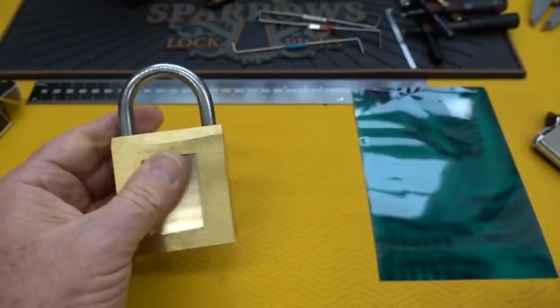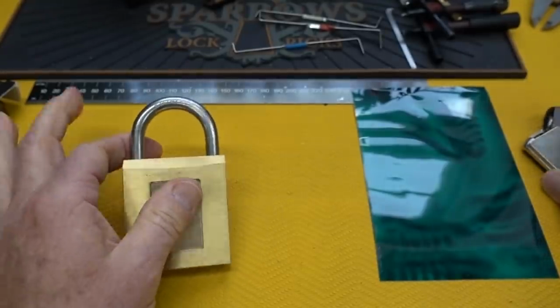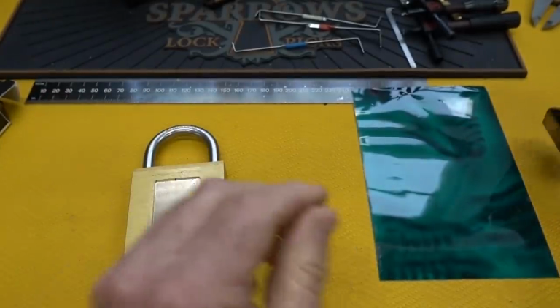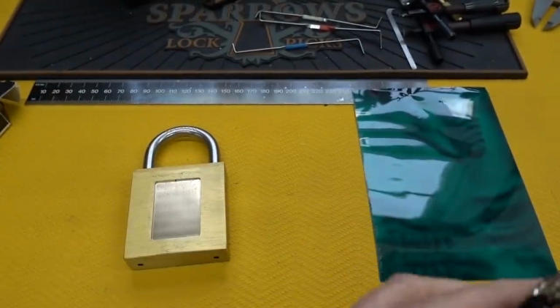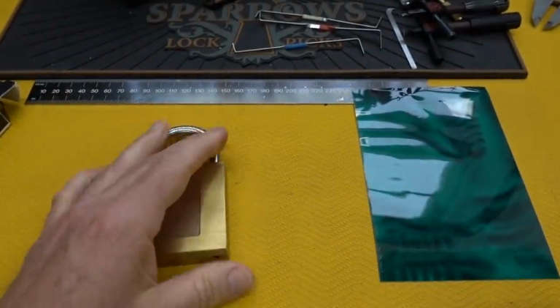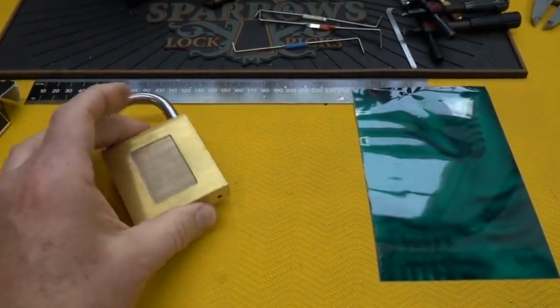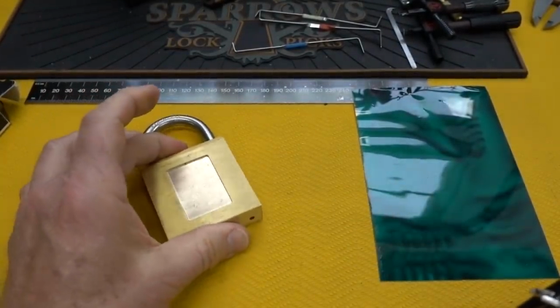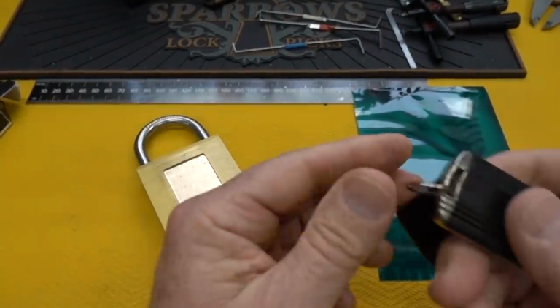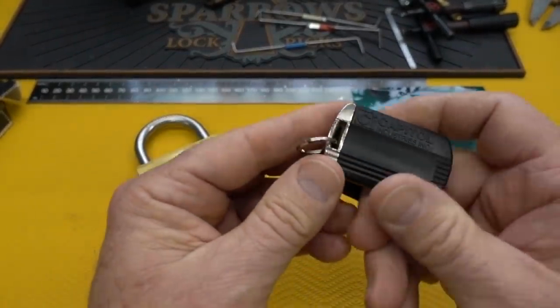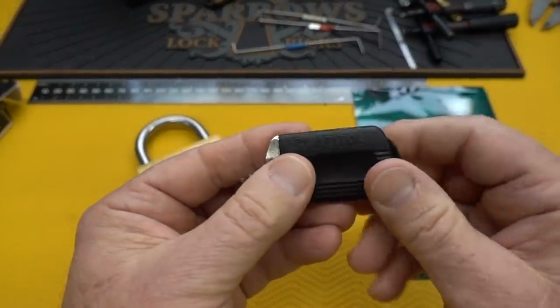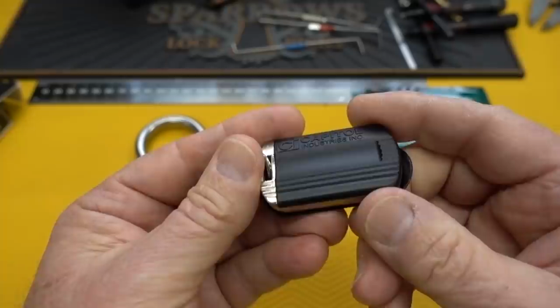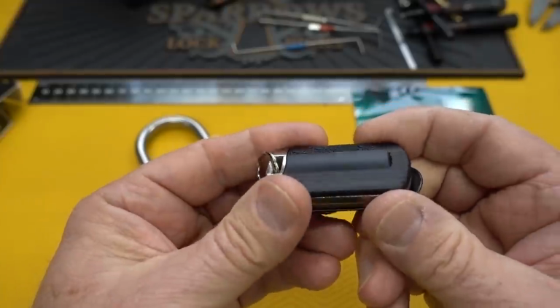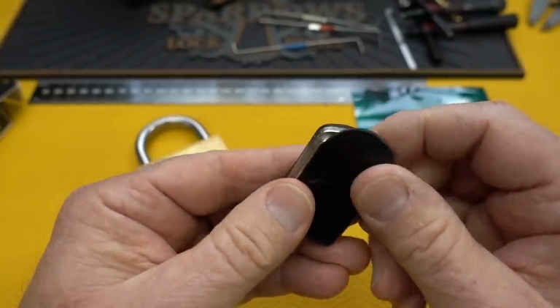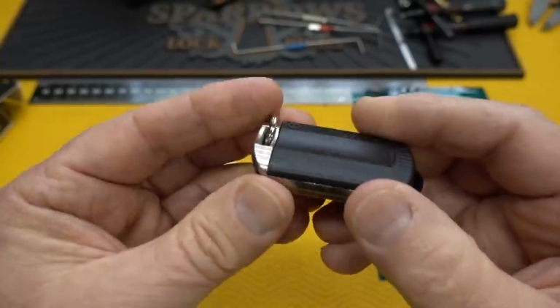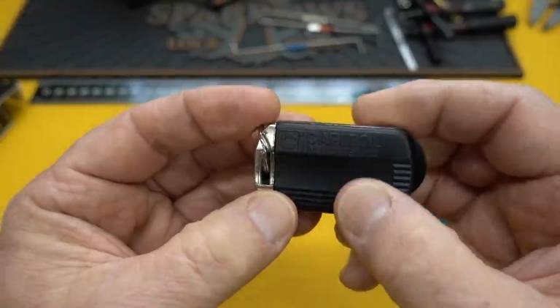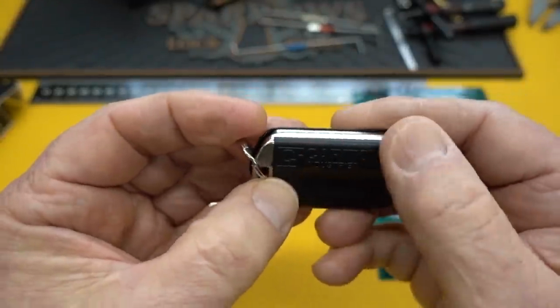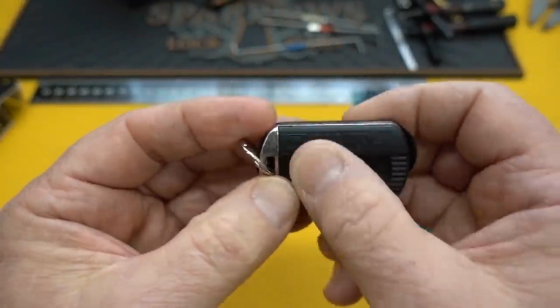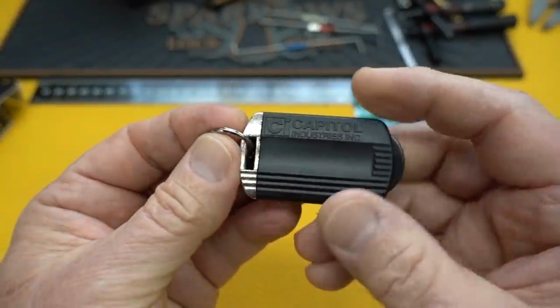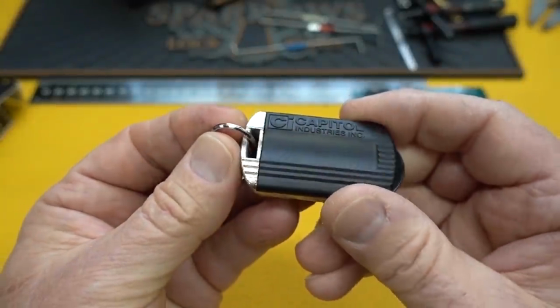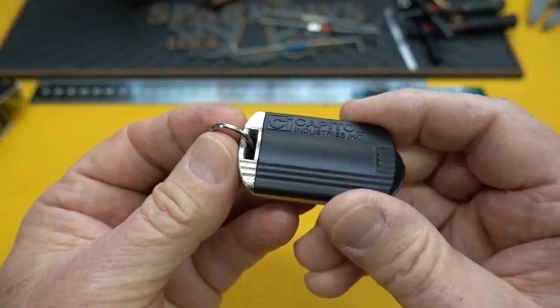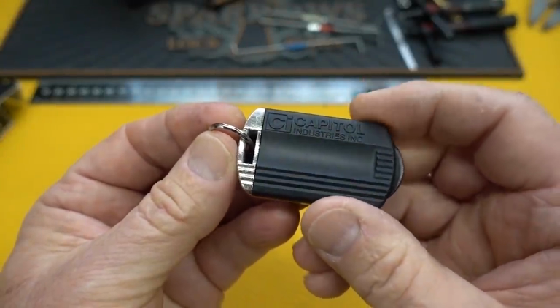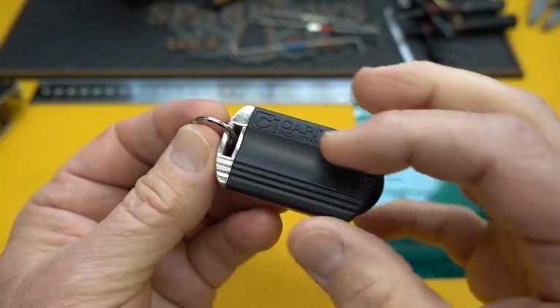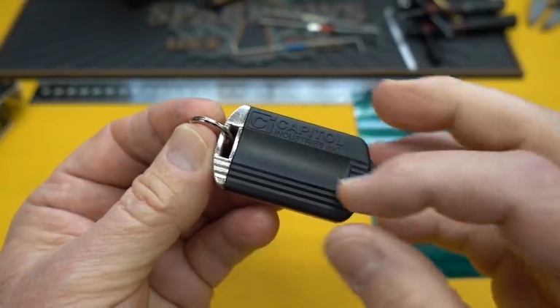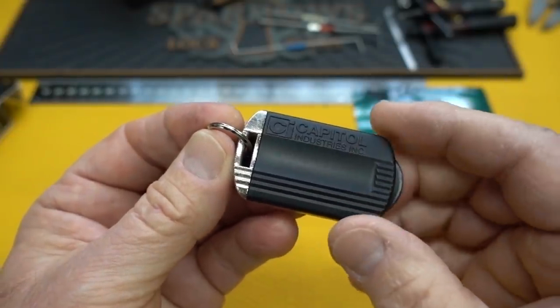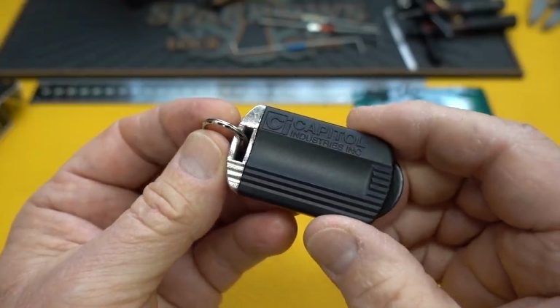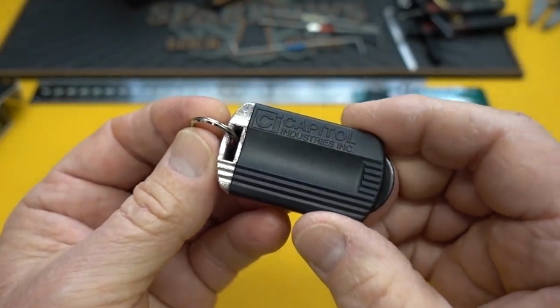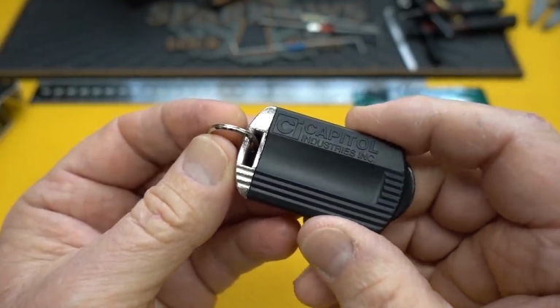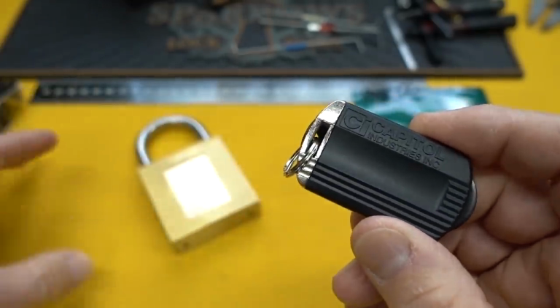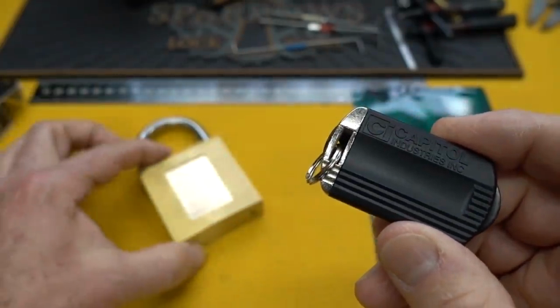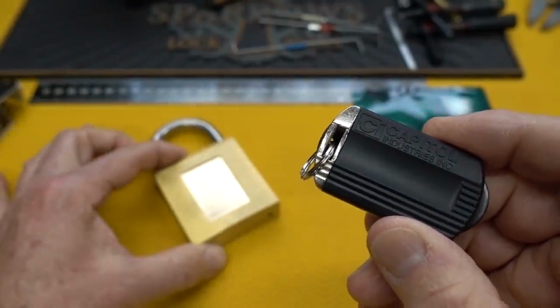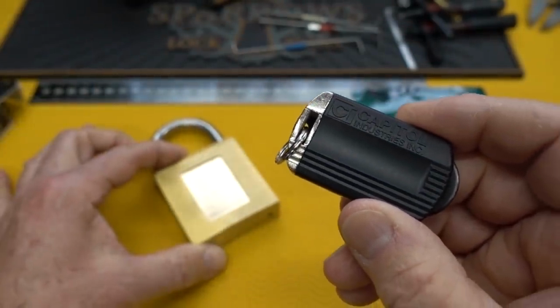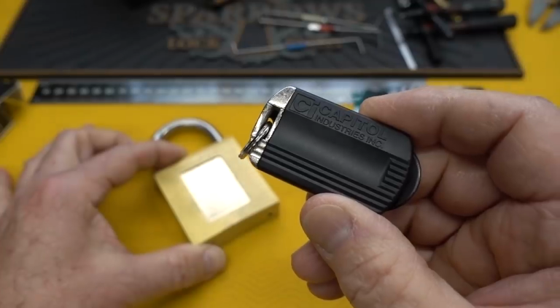So let's do this logically. Rather than just jump into the cutting, let's take a look at the key first. I'm going to bust this open, take a look at the internal parts, how the wafers are put in there — maybe that'll give away a couple of clues before we start chopping on the lock.